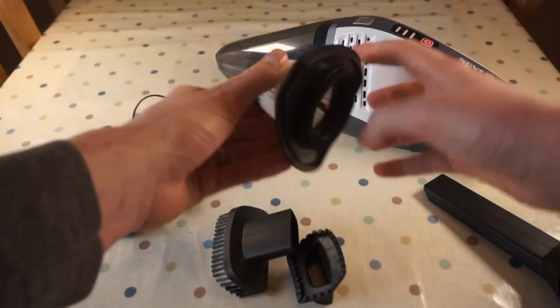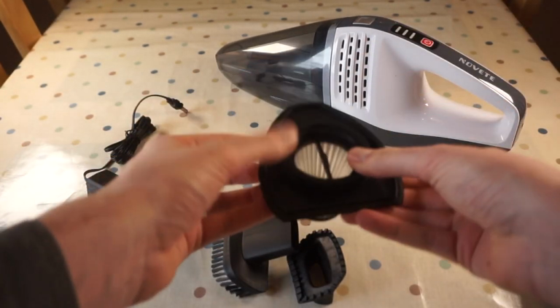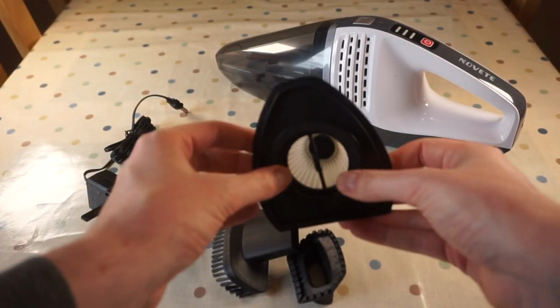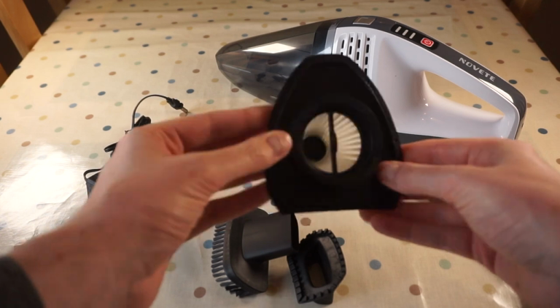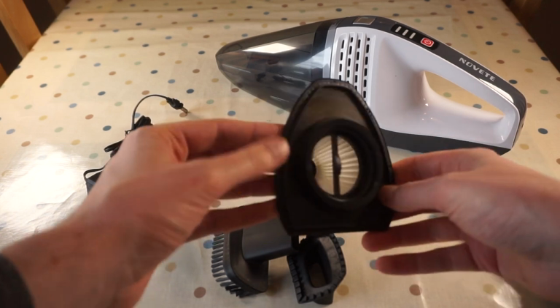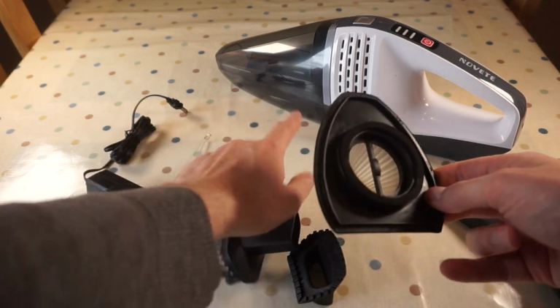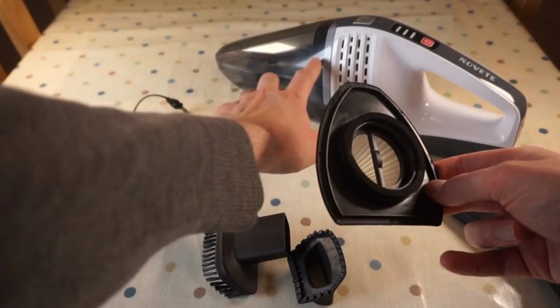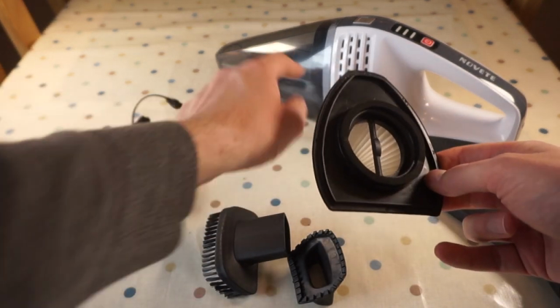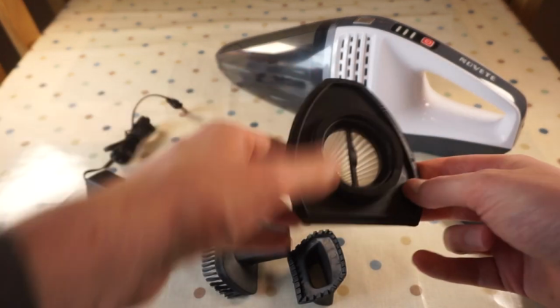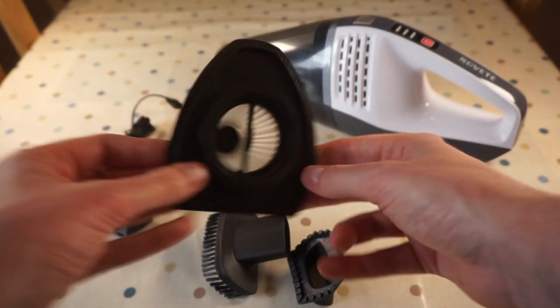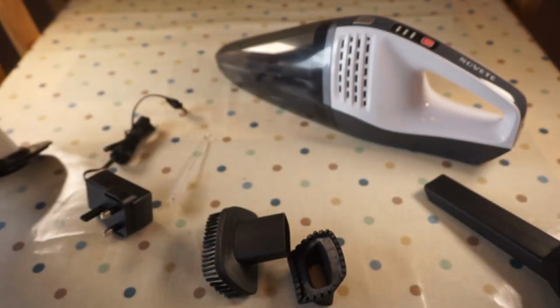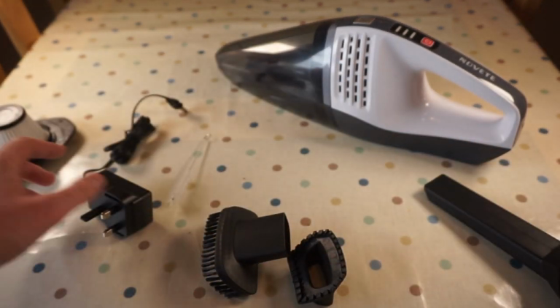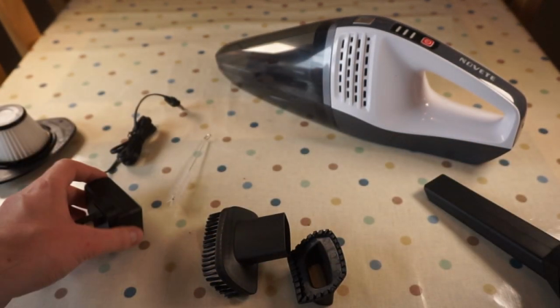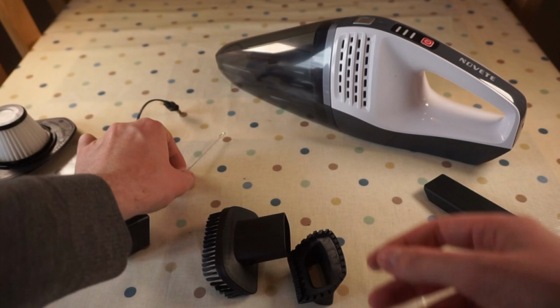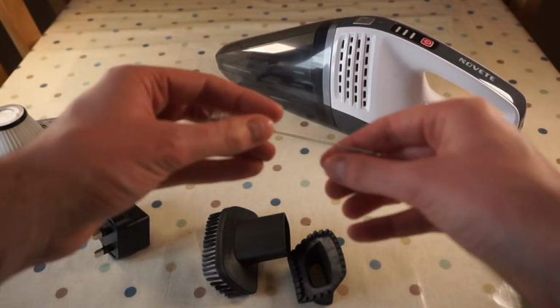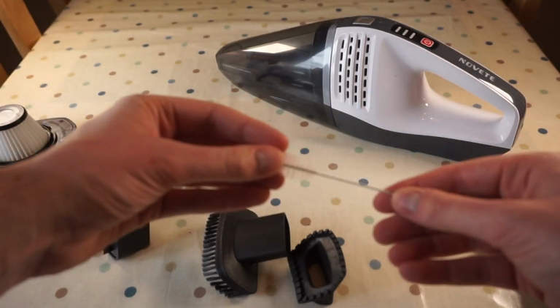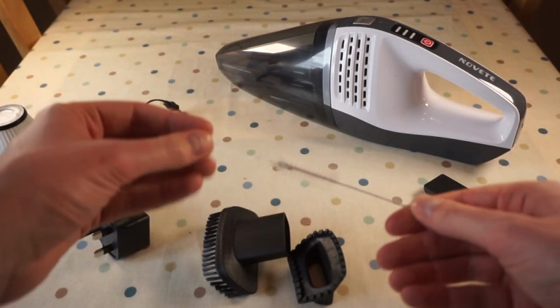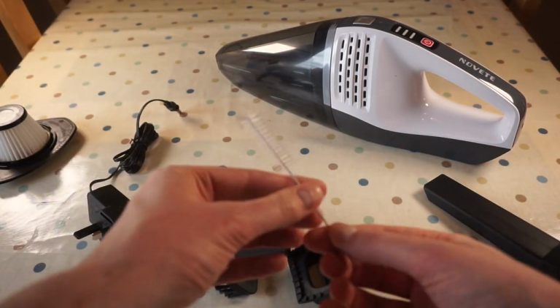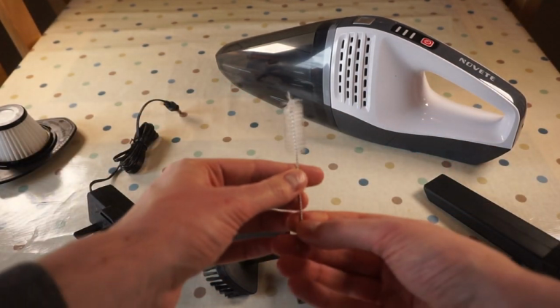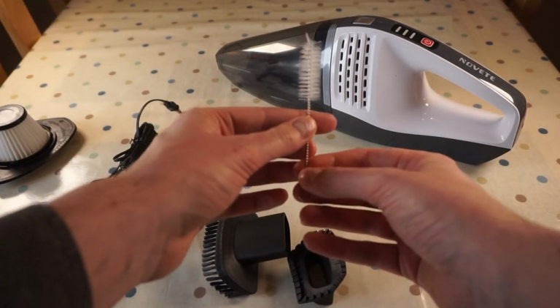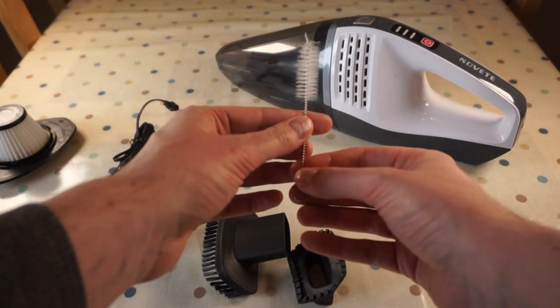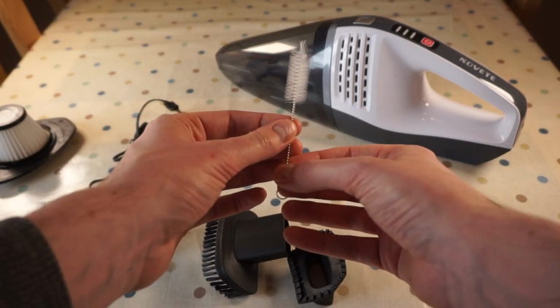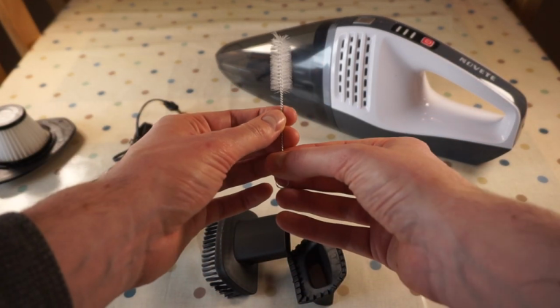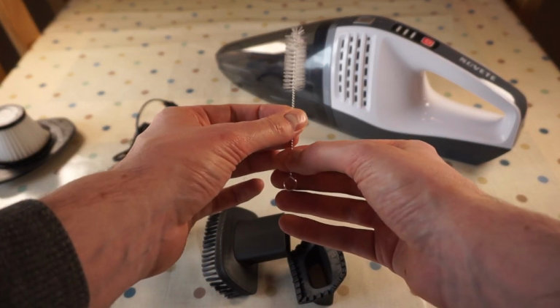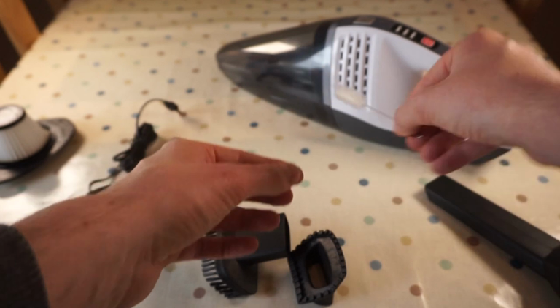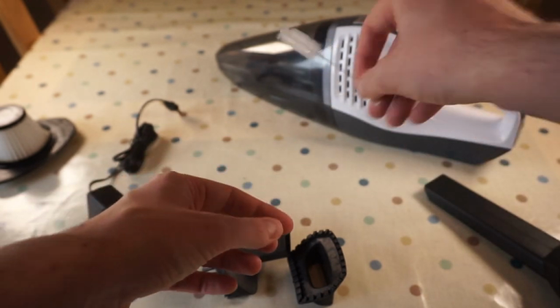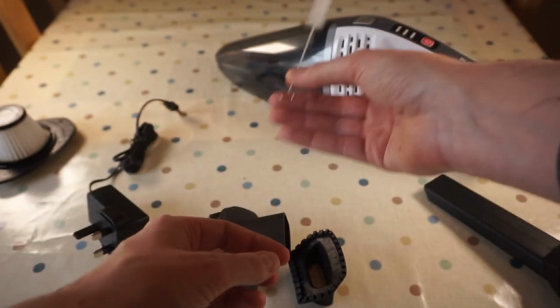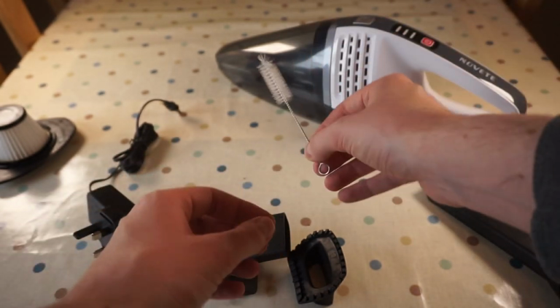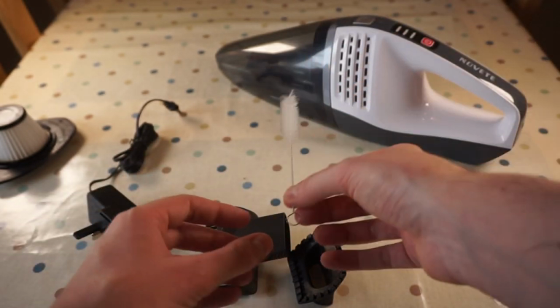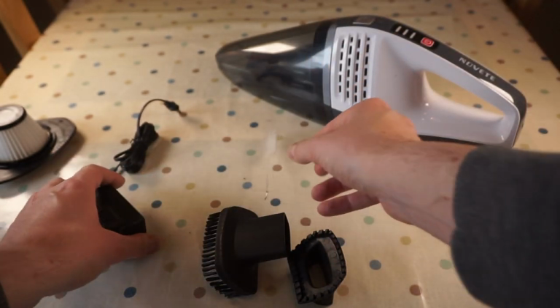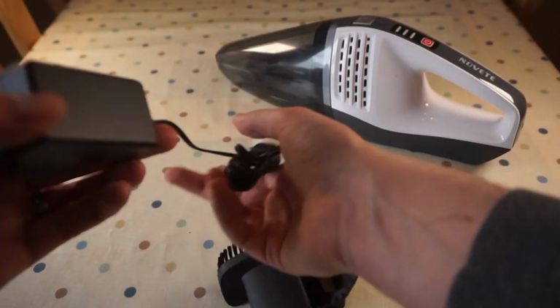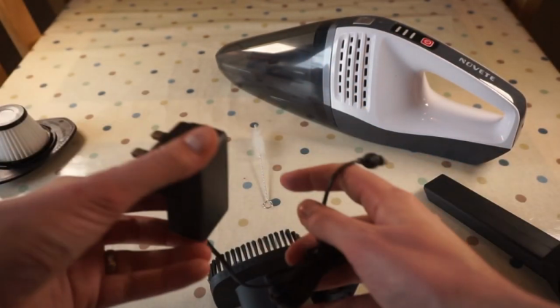There's also a spare filter, so this can replace the filter in there when that one gets bunged up. You've got a cleaning brush for cleaning inside all the nooks and crannies, and you've got the charger.